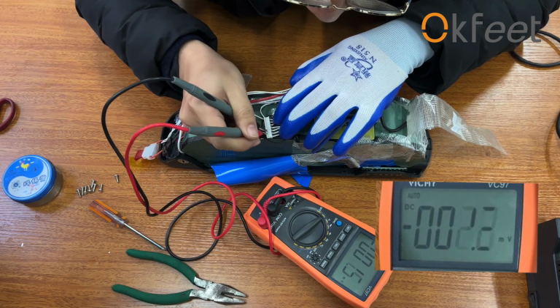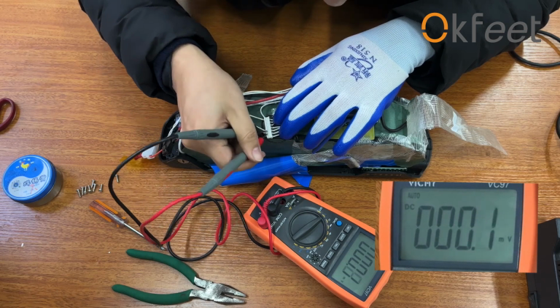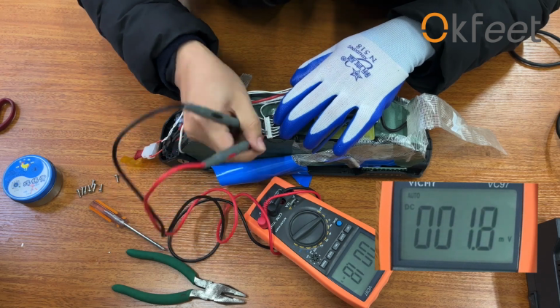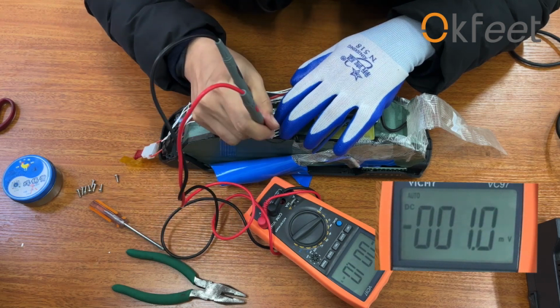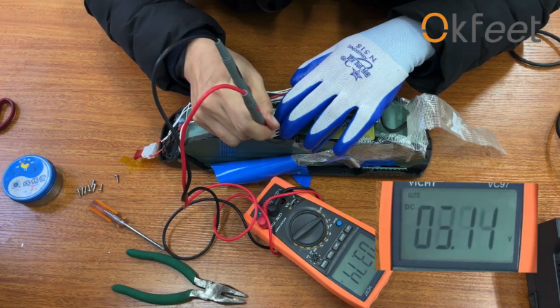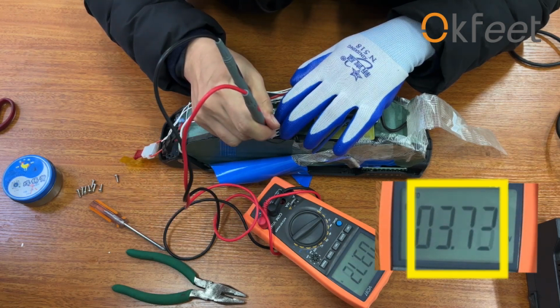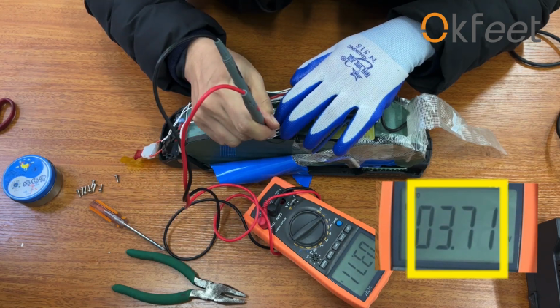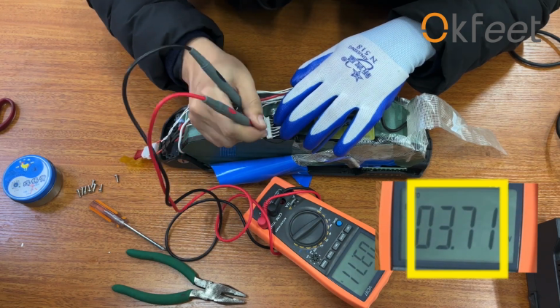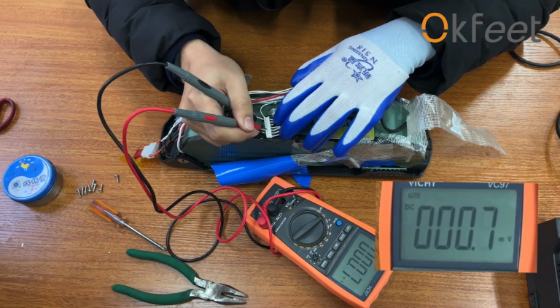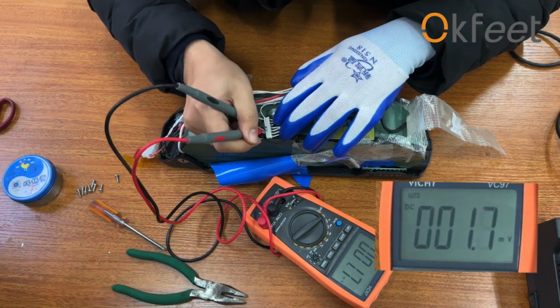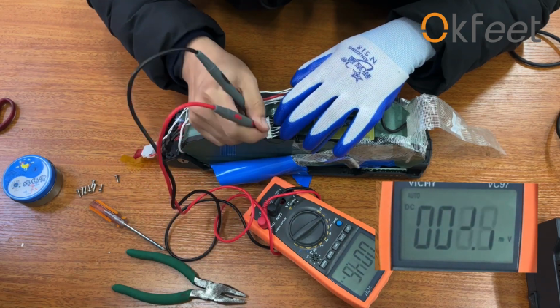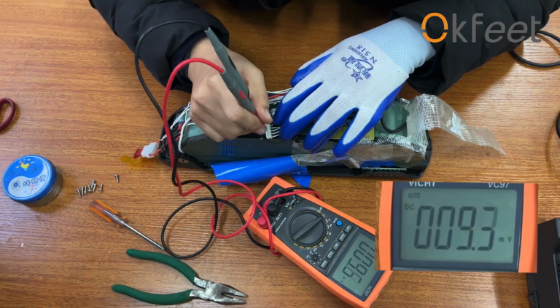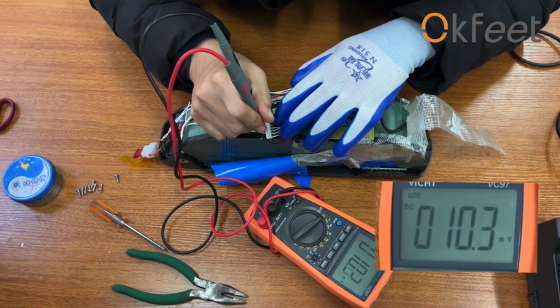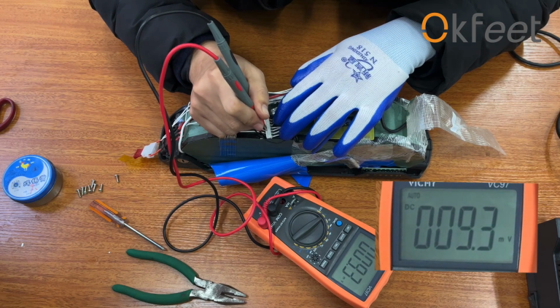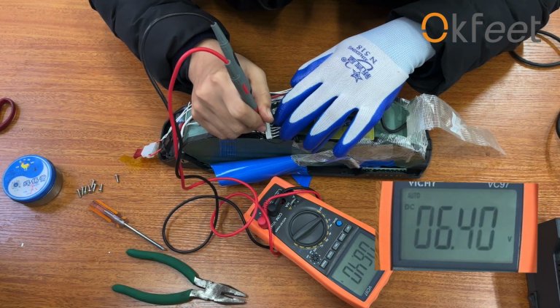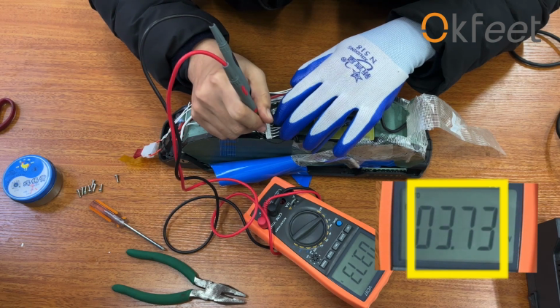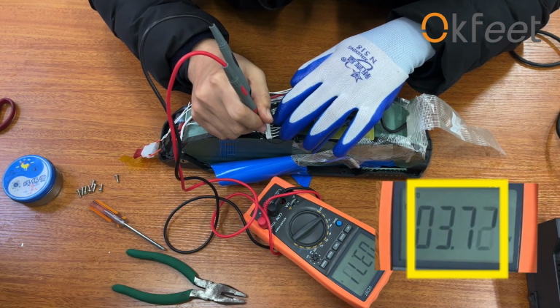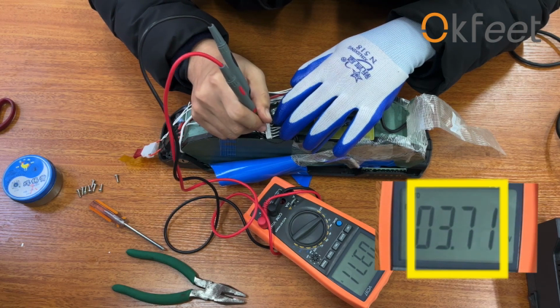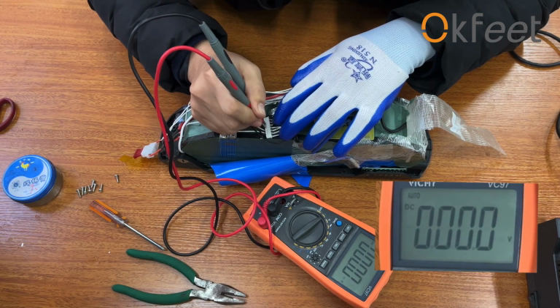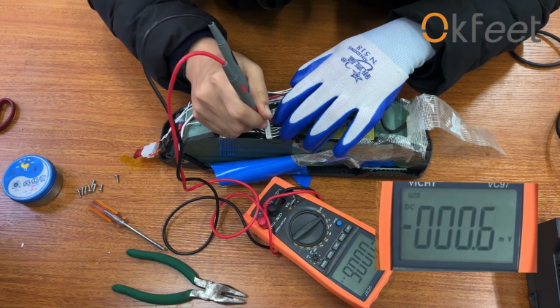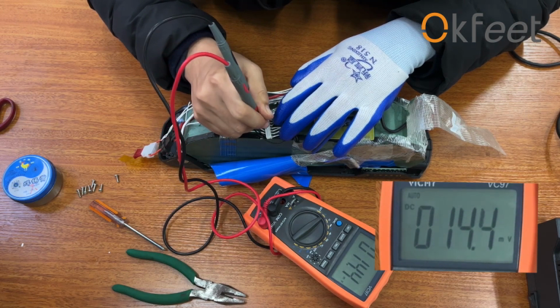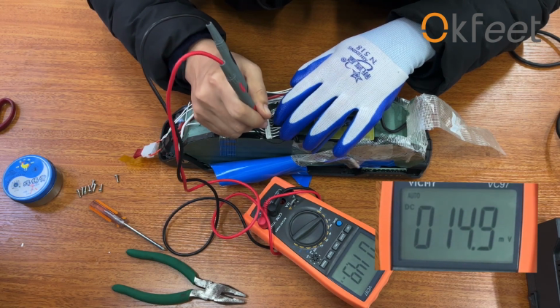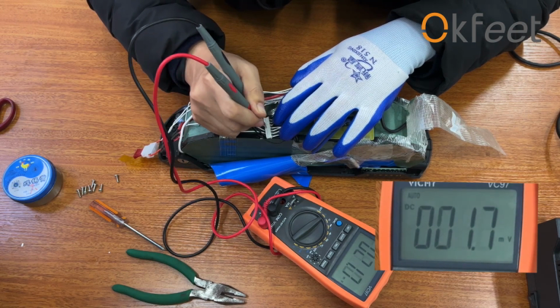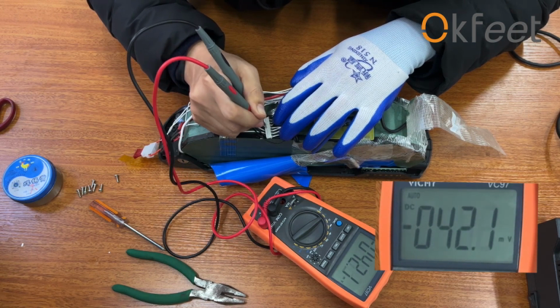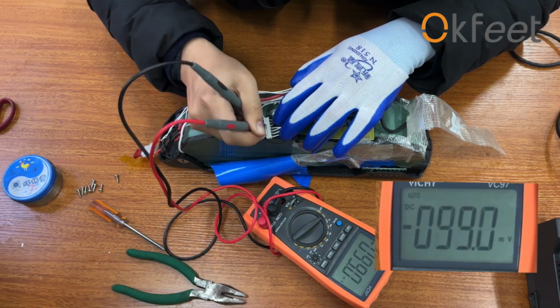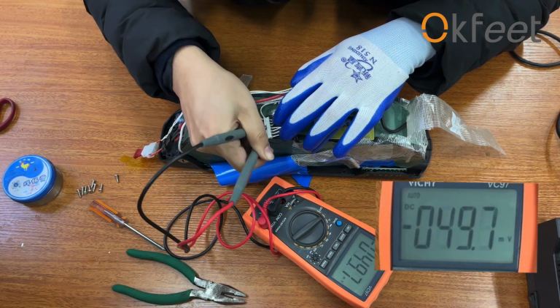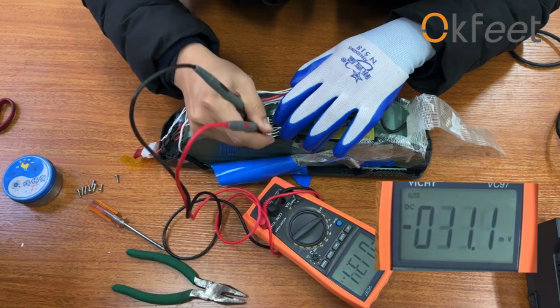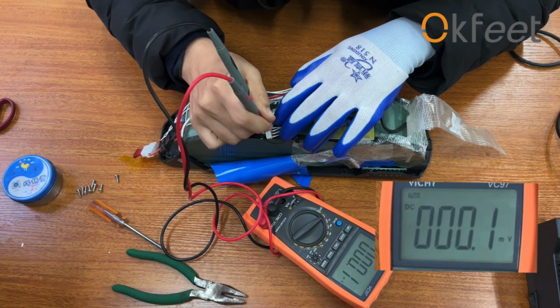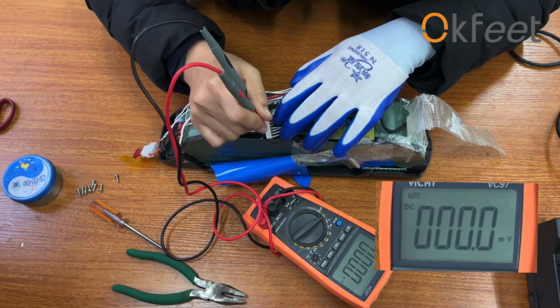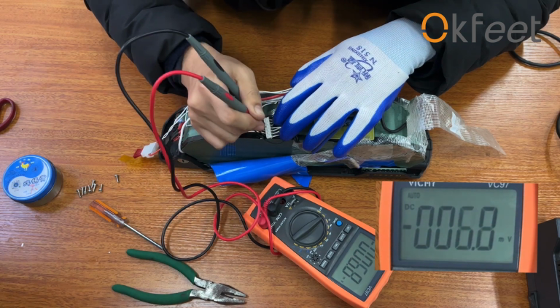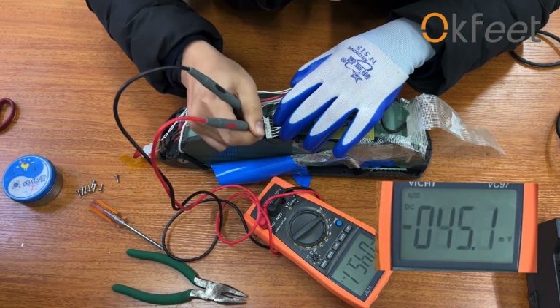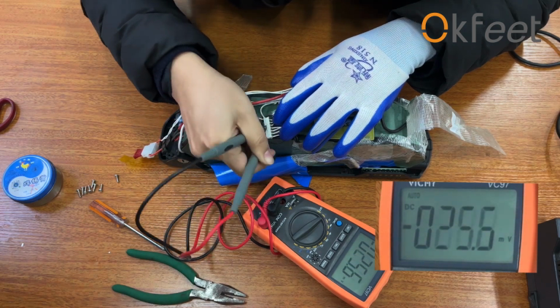If the error of every flat cable is less than 100mV, the BMS board is broken and we need to replace the BMS. If the voltage of a flat cable is less than 2.5V, the battery is damaged.